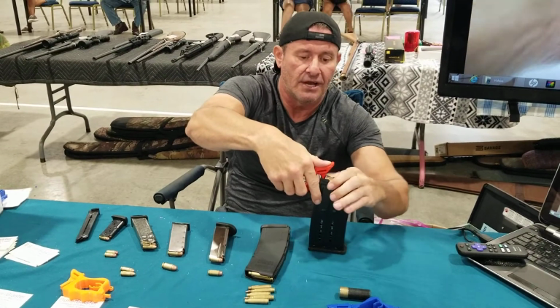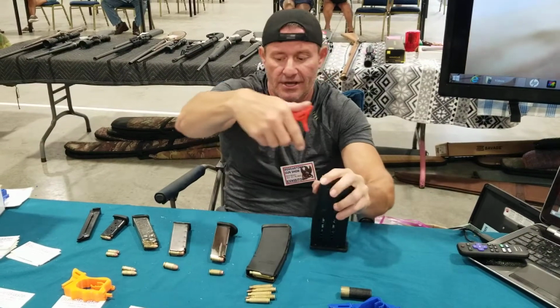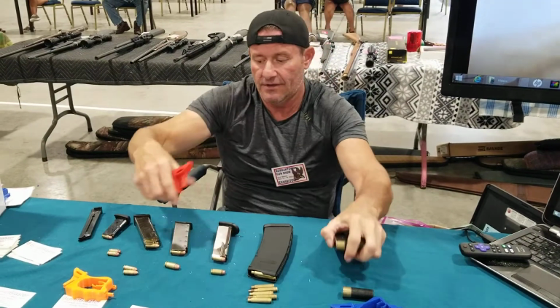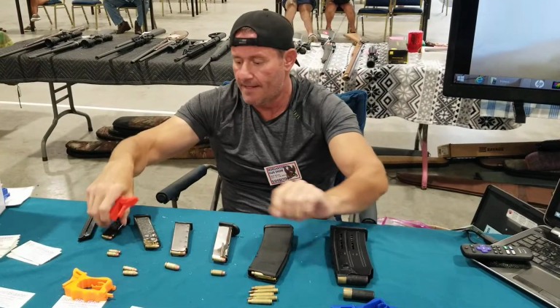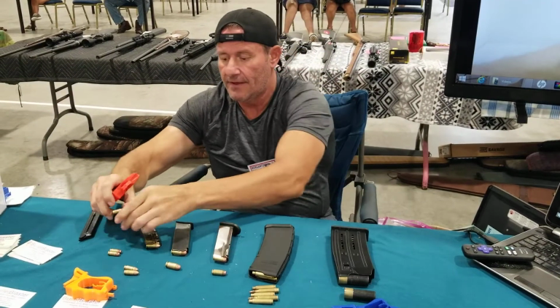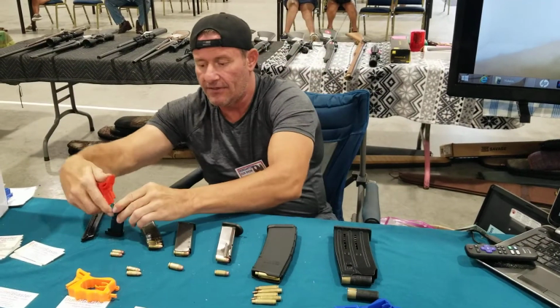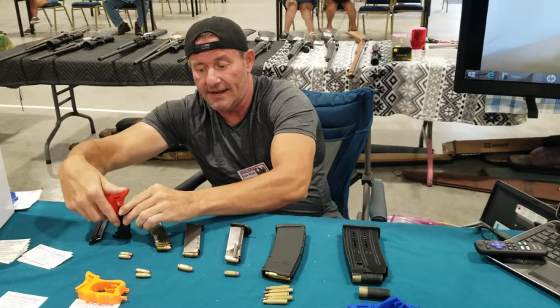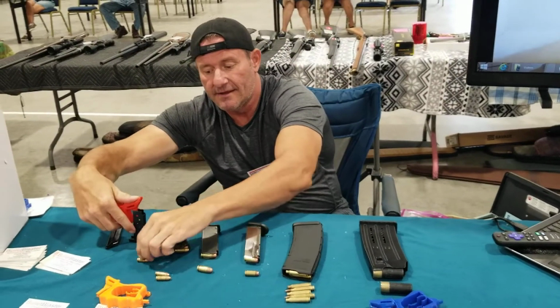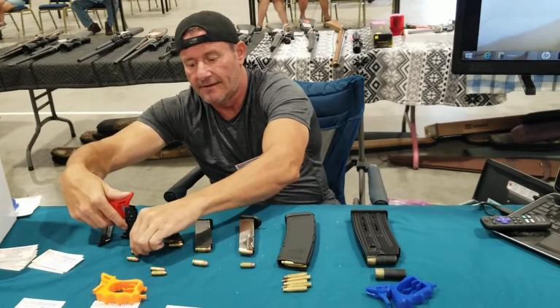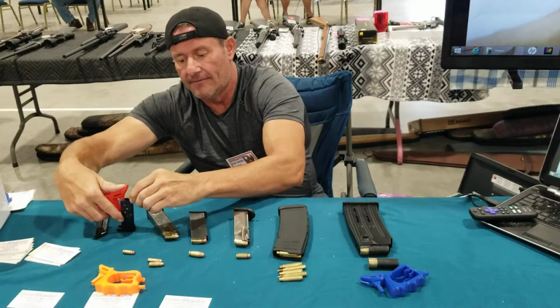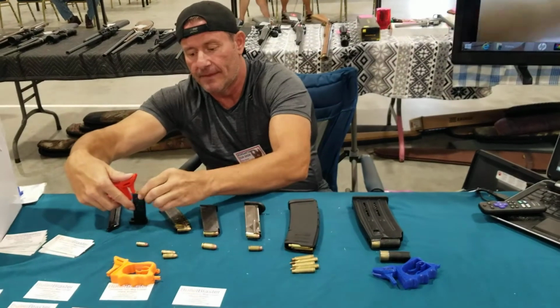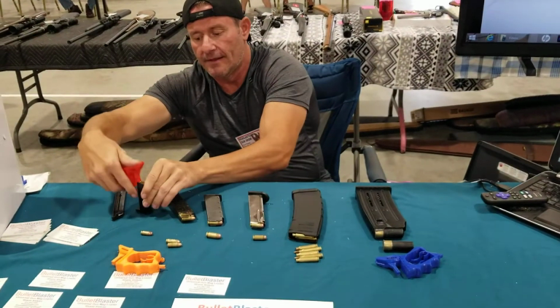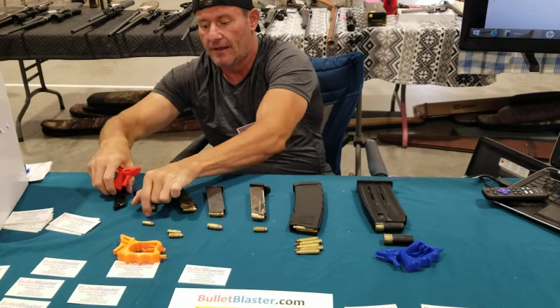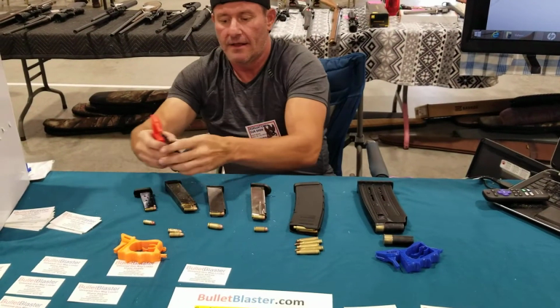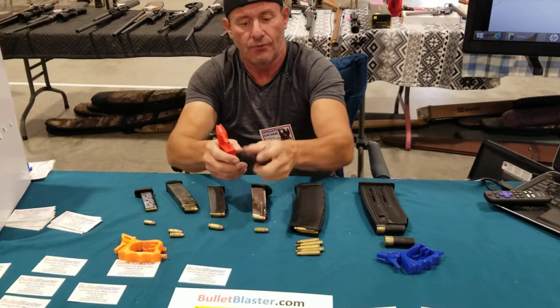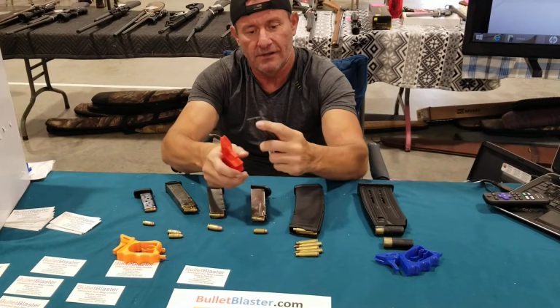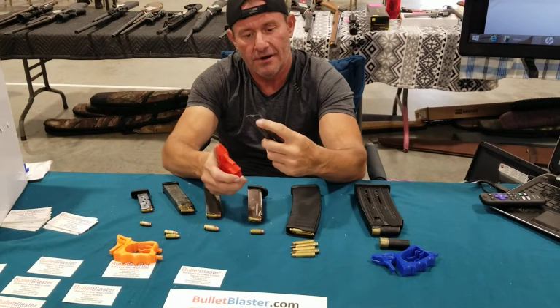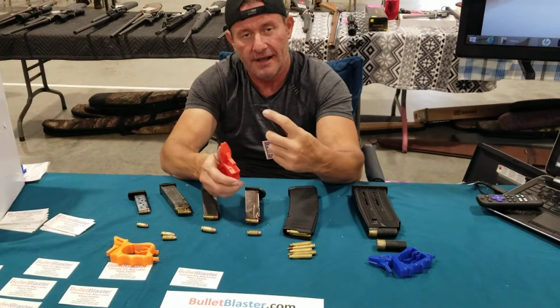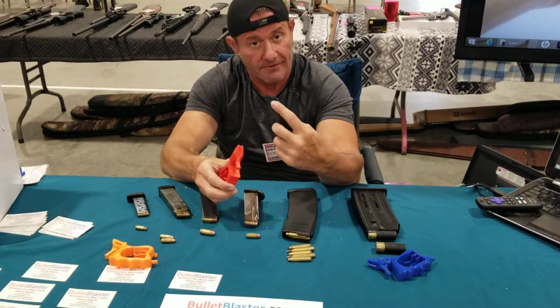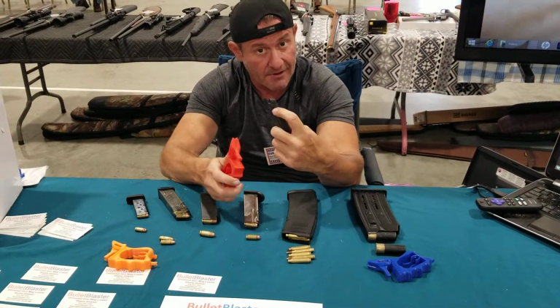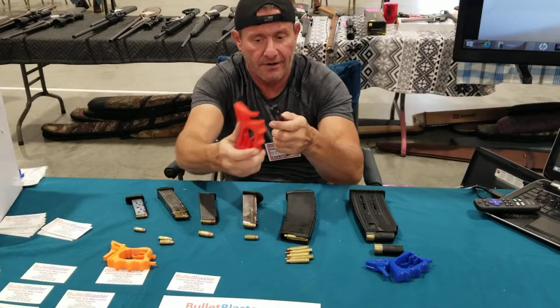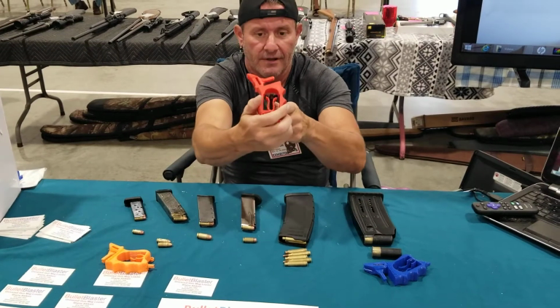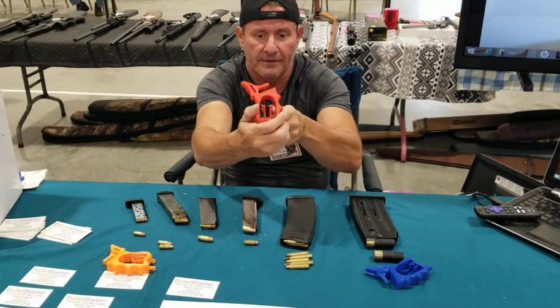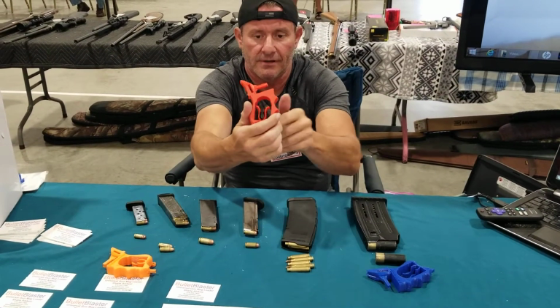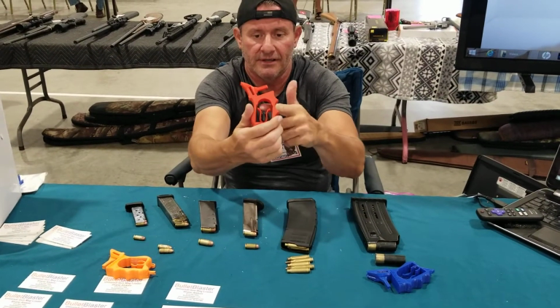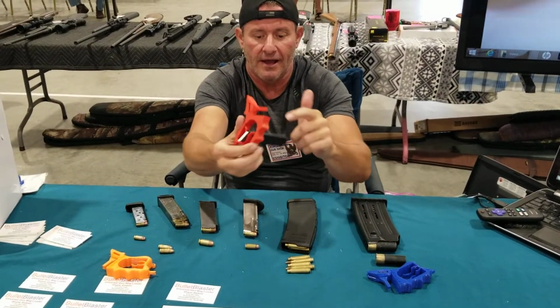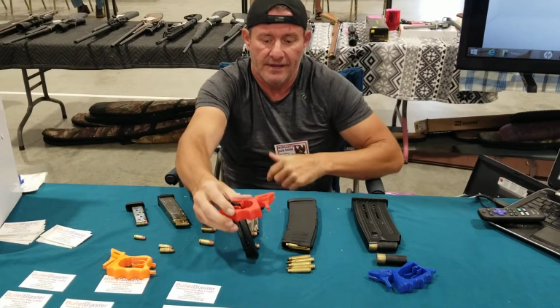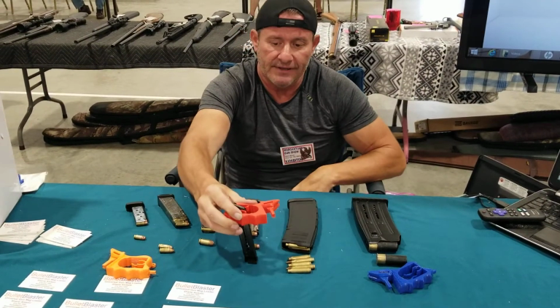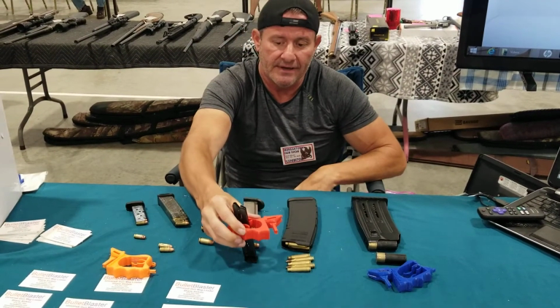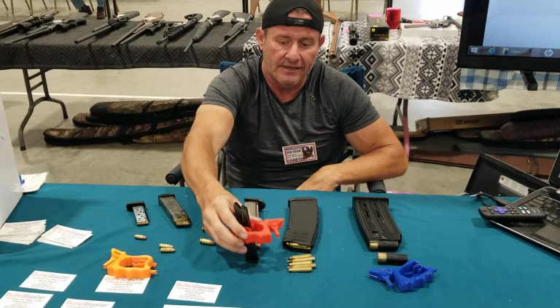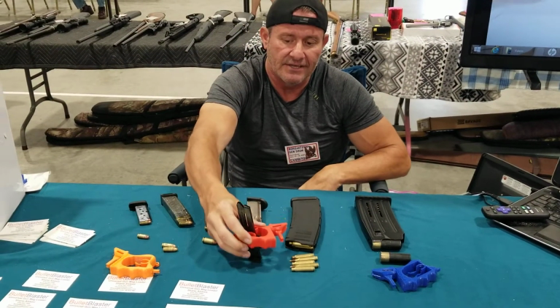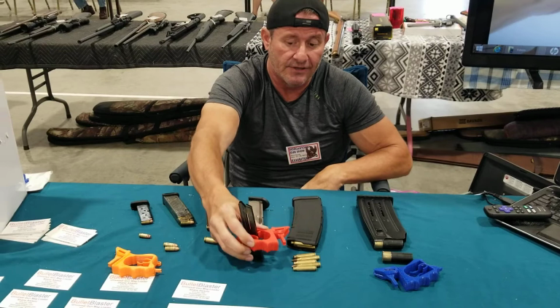Shotgun shell, .380, .22LR. It has a stubborn side button with a clip in the middle — it'll clip around, bringing that button down, allowing for loading .22LR.